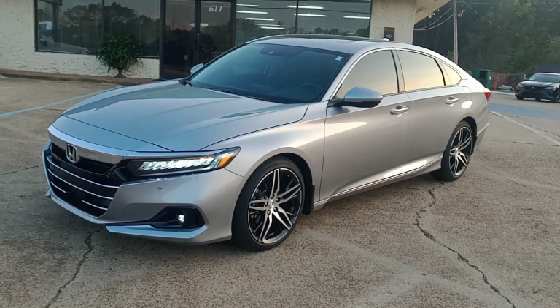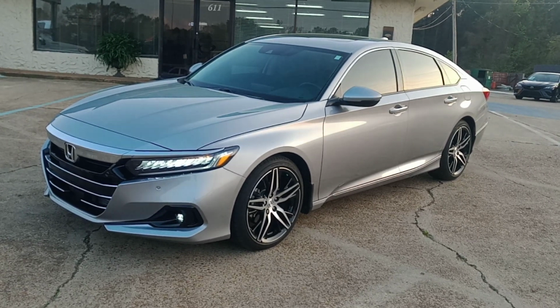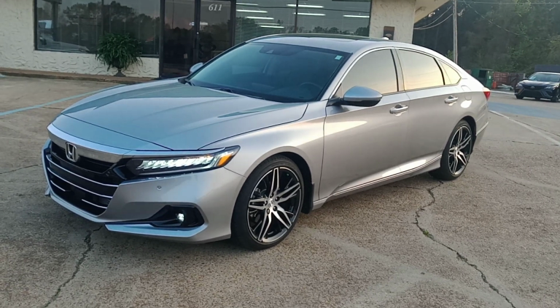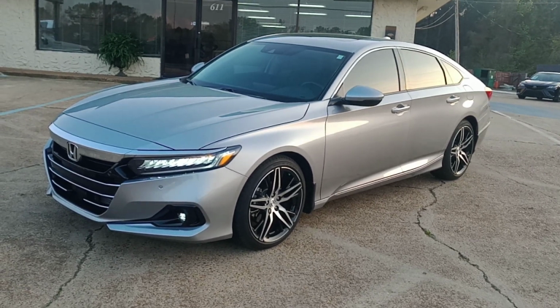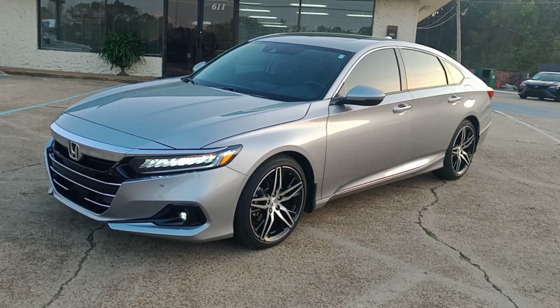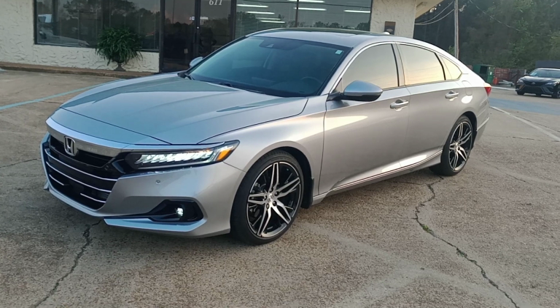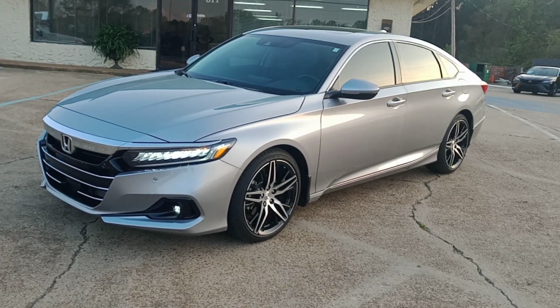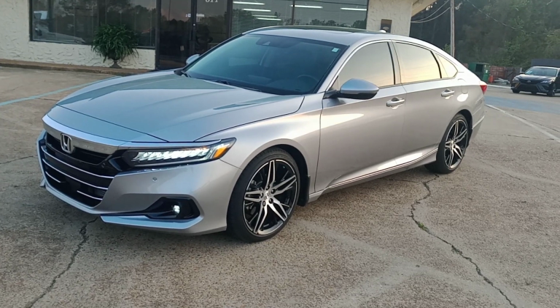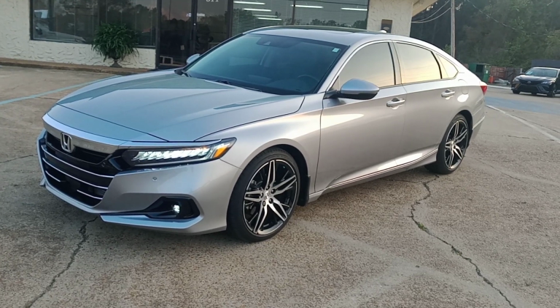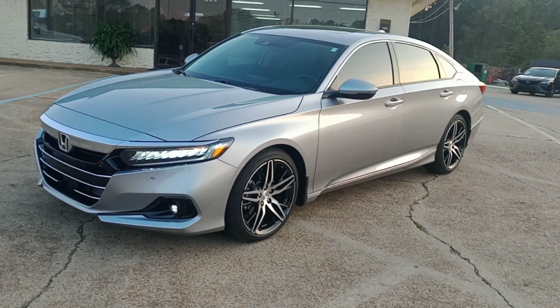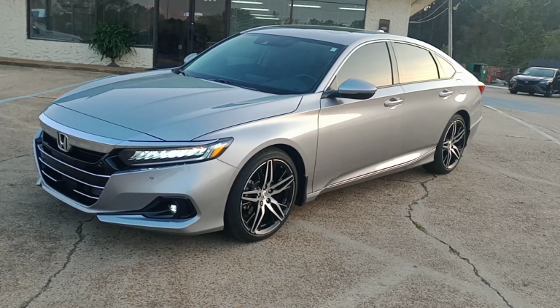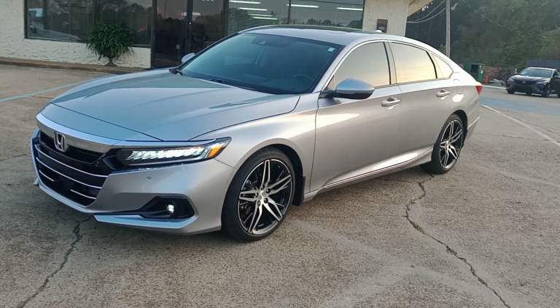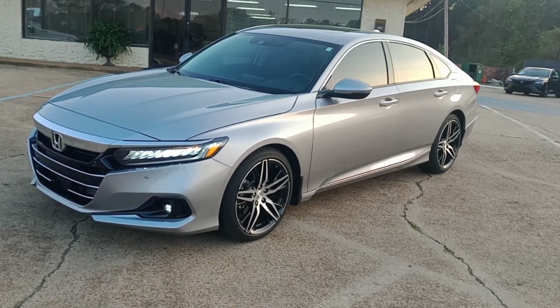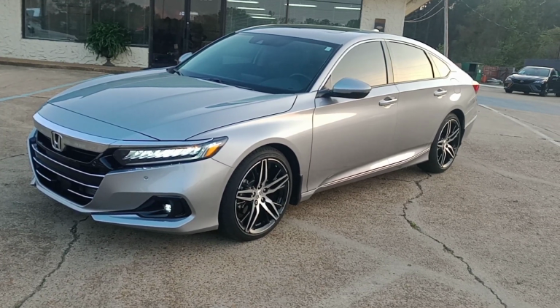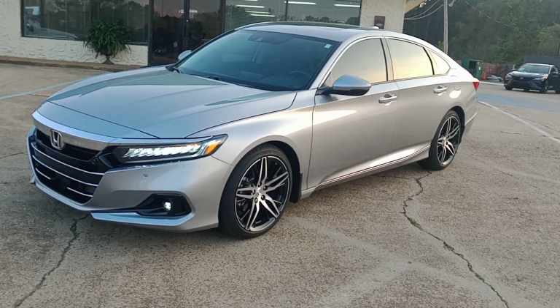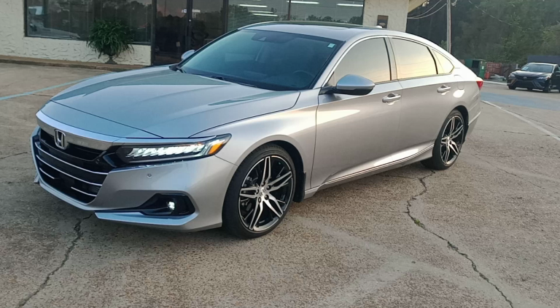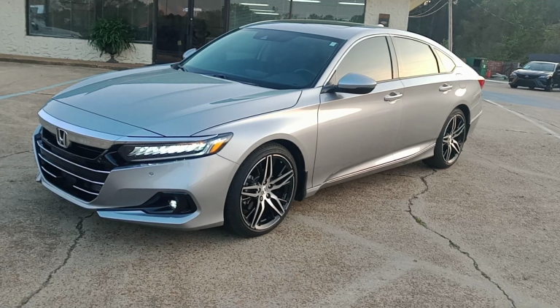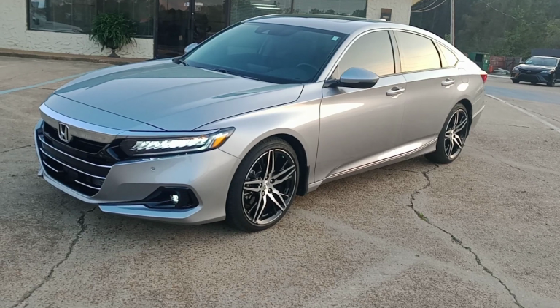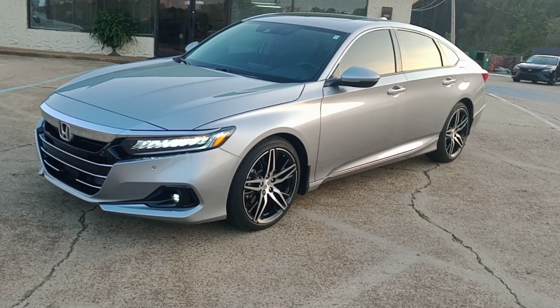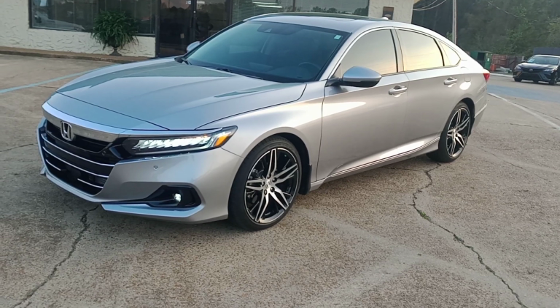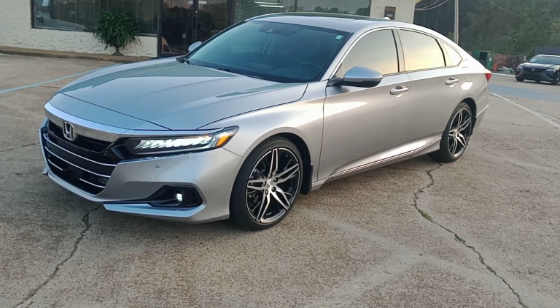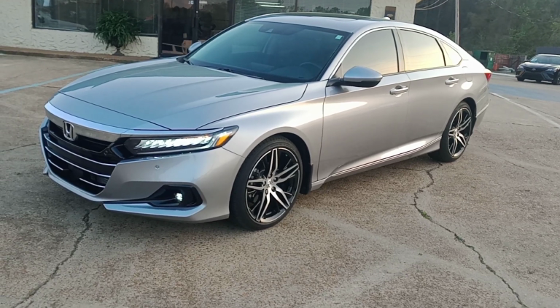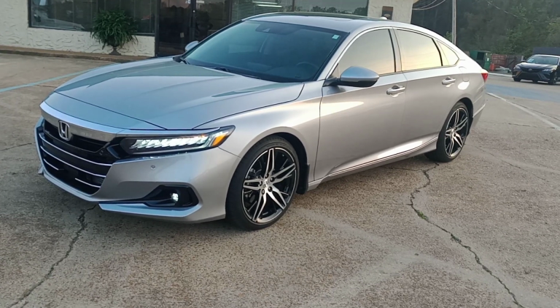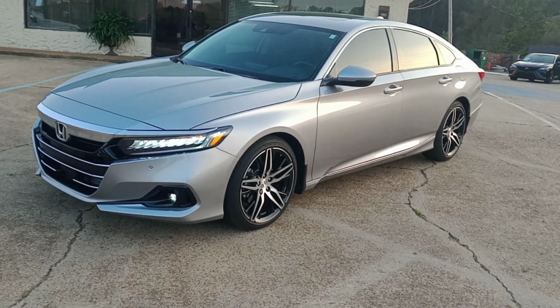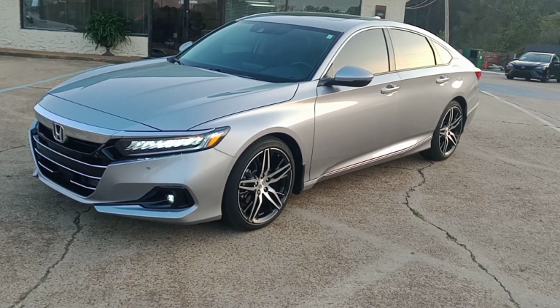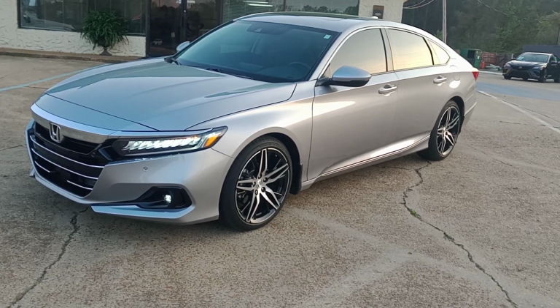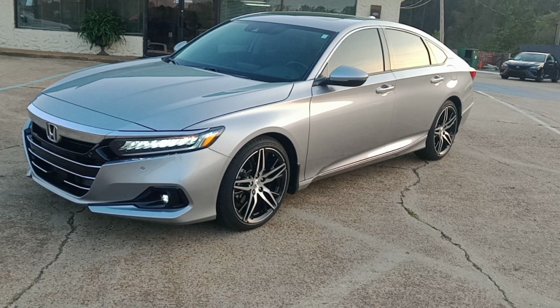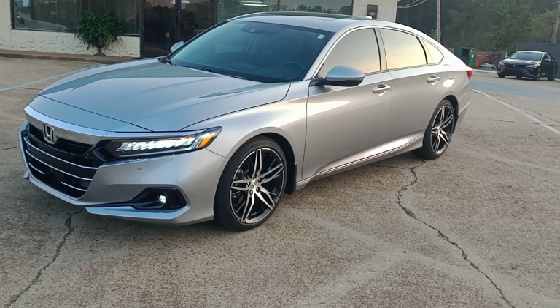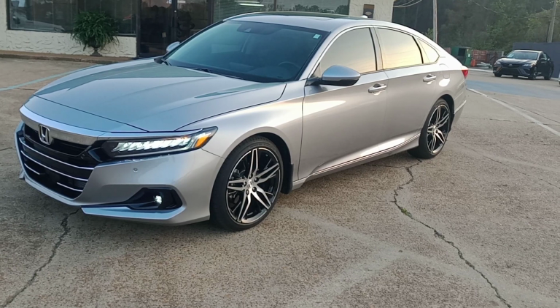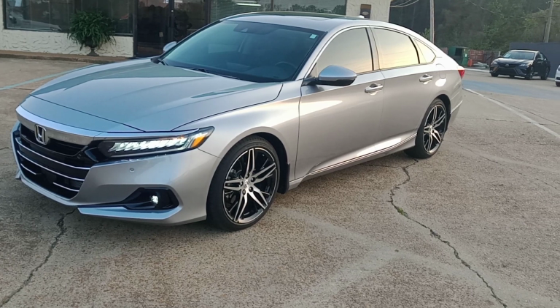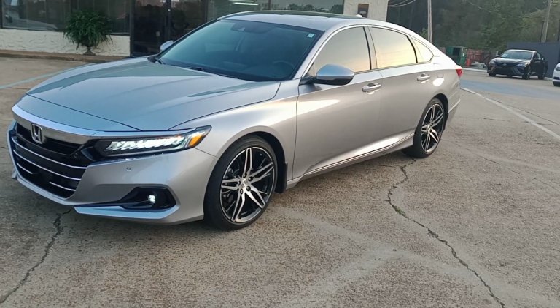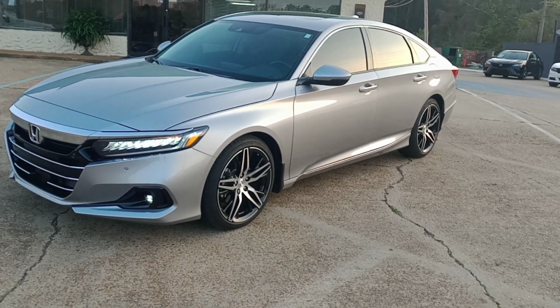2021 Honda Accord Touring. It's got the 2.0 turbo, front wheel drive, and it's only got 9,200 miles. 9,200 miles — you can't beat this deal. Come check it out.